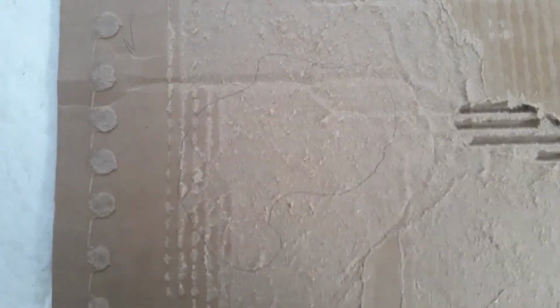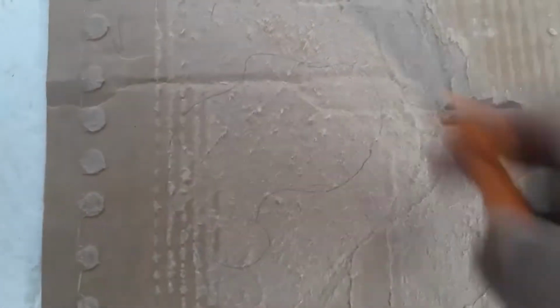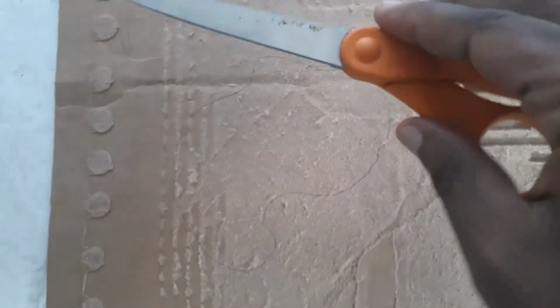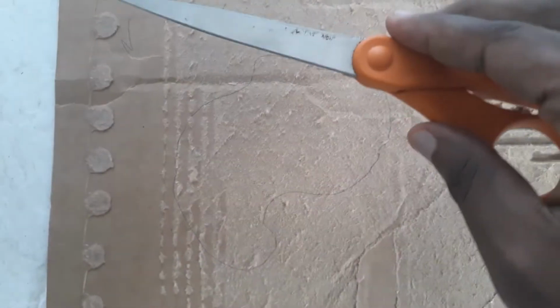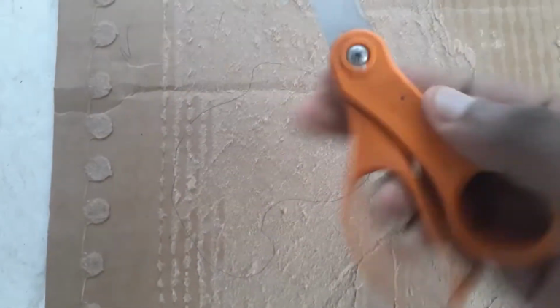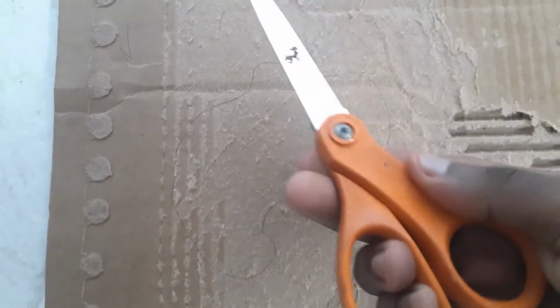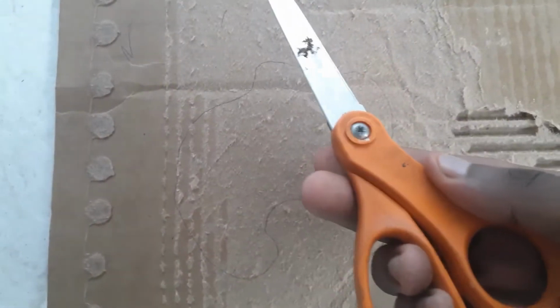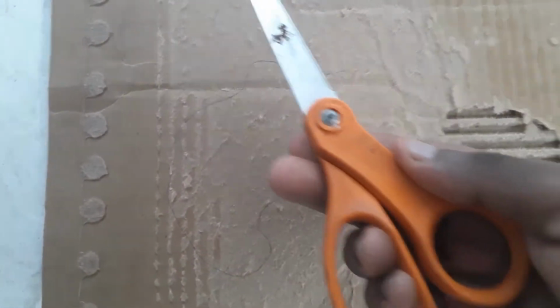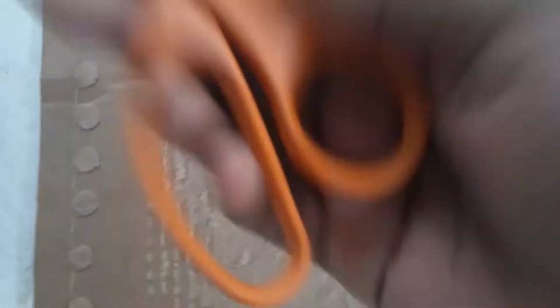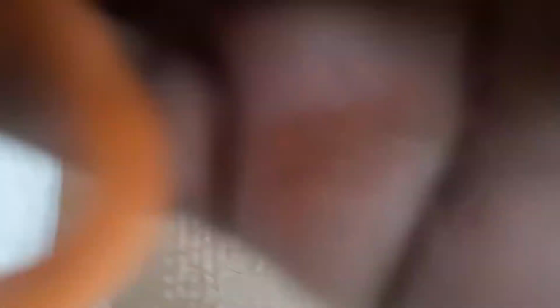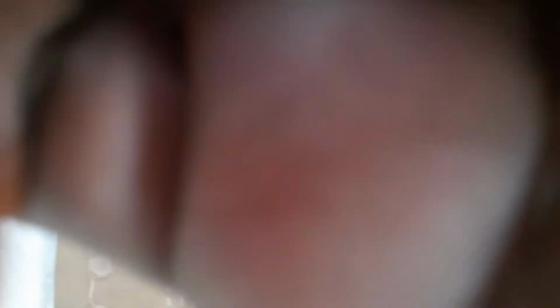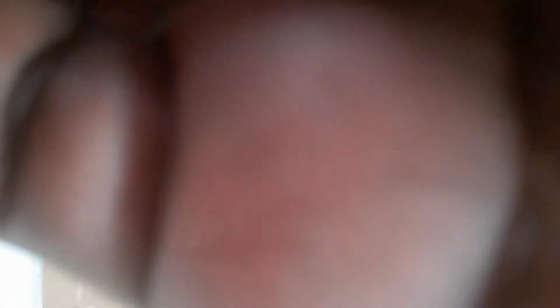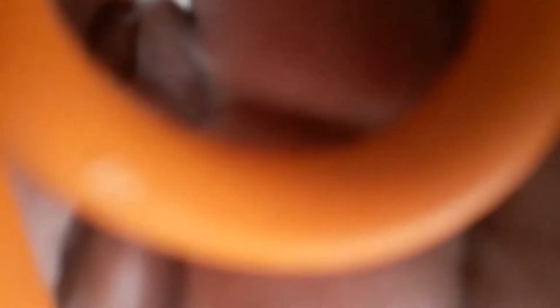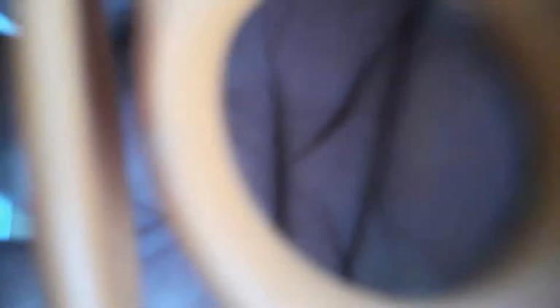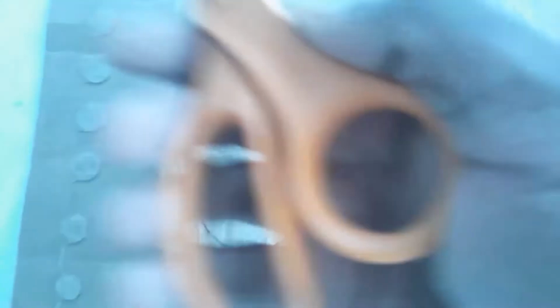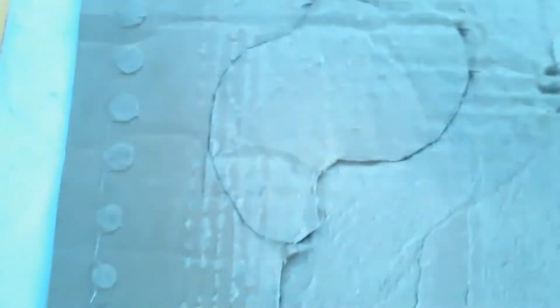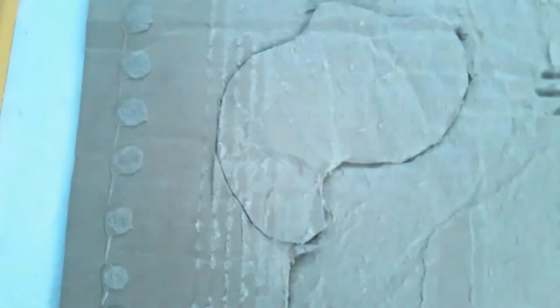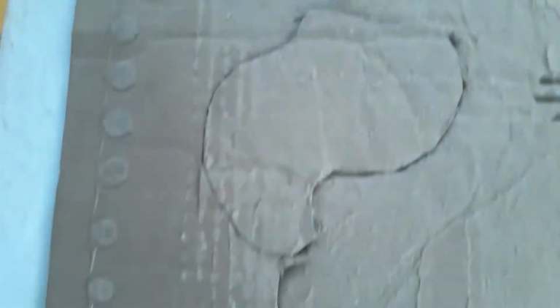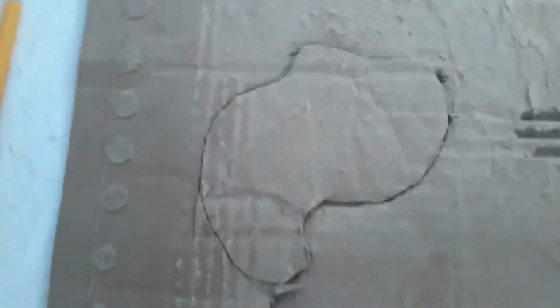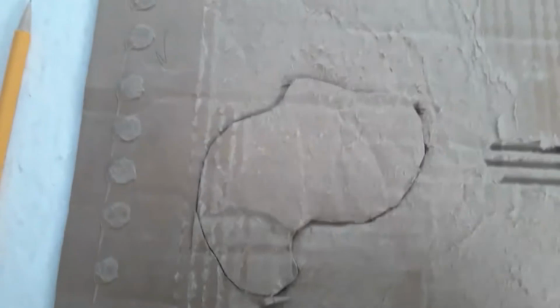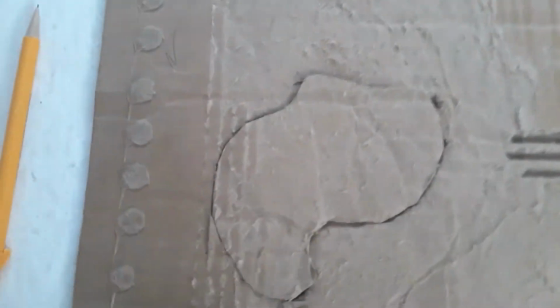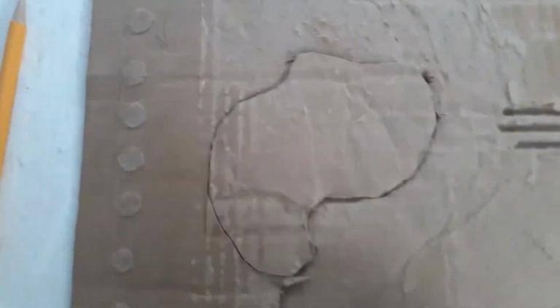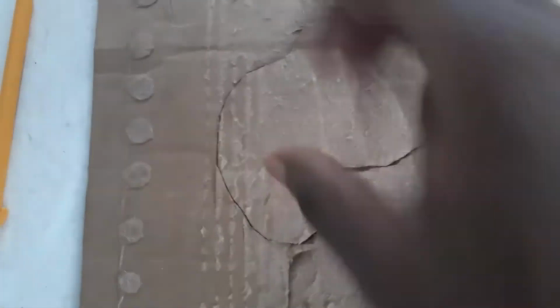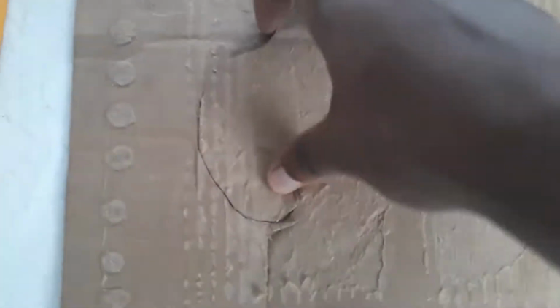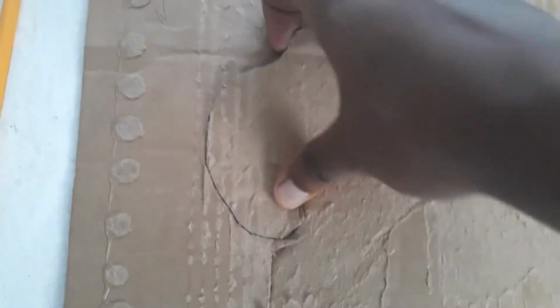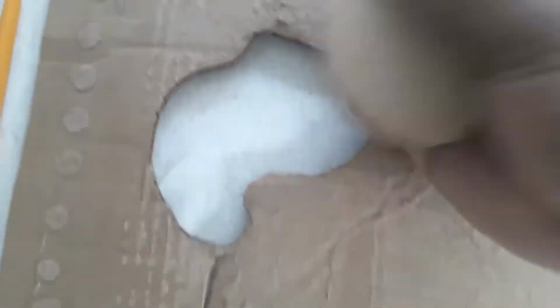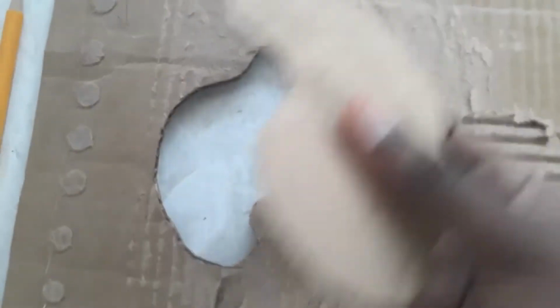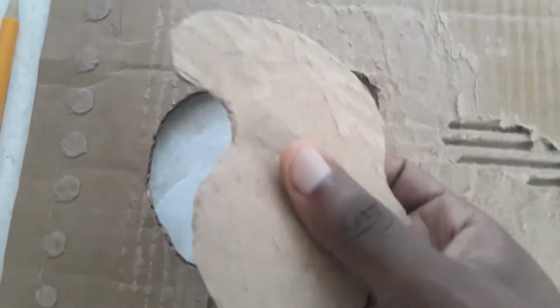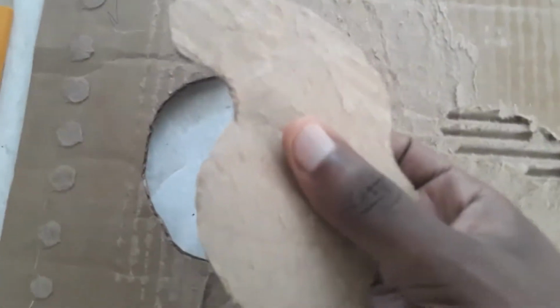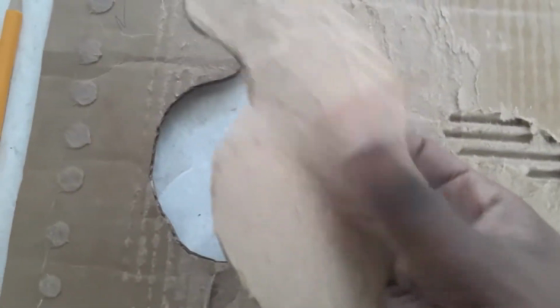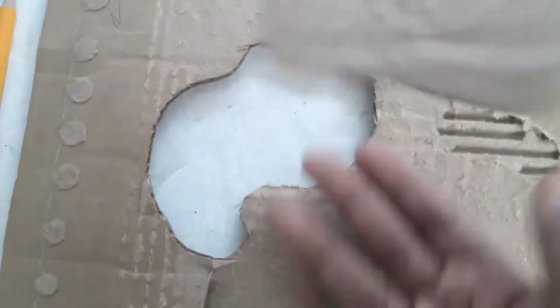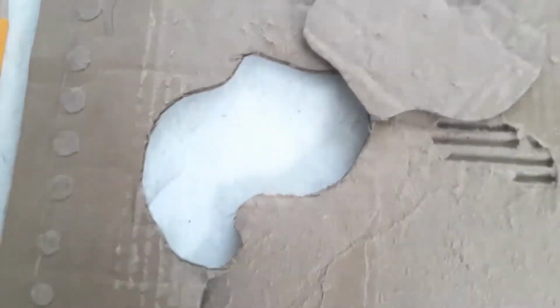Now we got to cut it out. Got a pair of scissors, be careful, and boom — one day you'll be as good as me cutting things out. Nice.